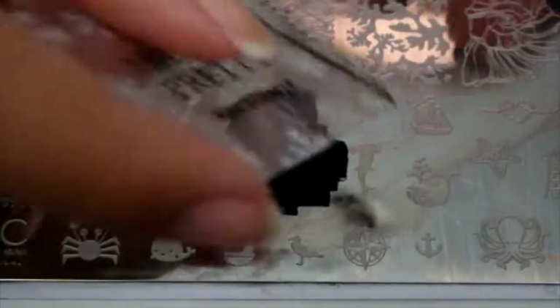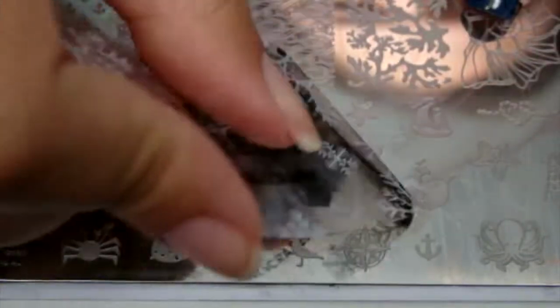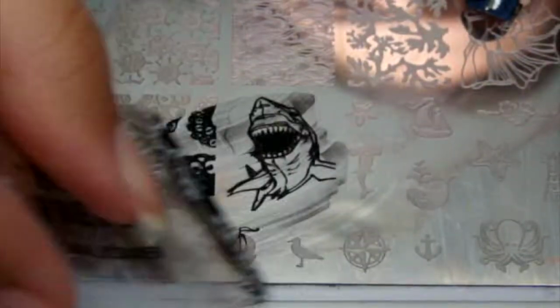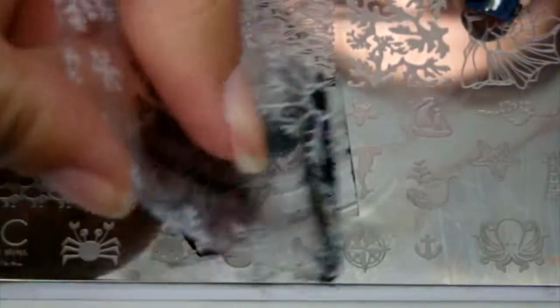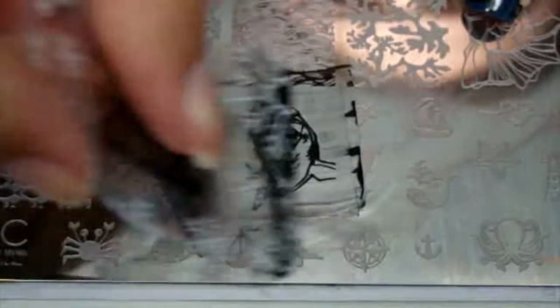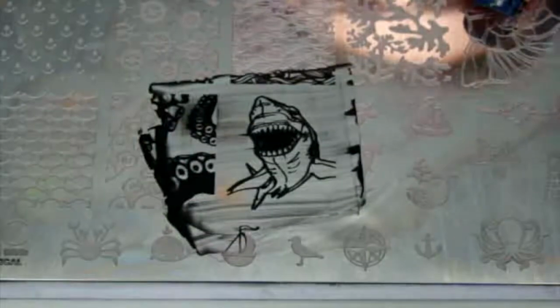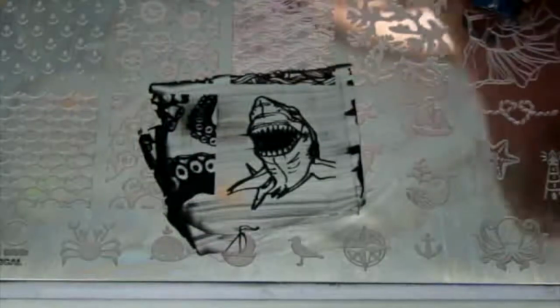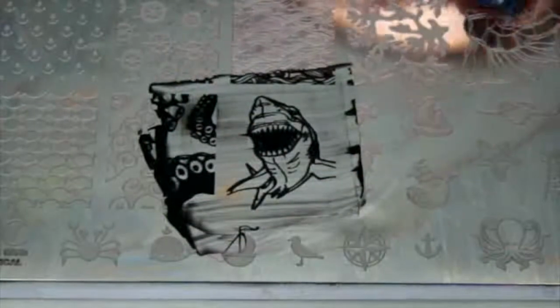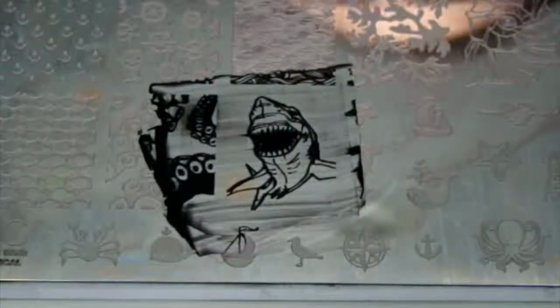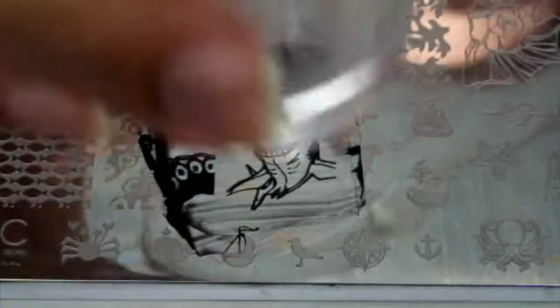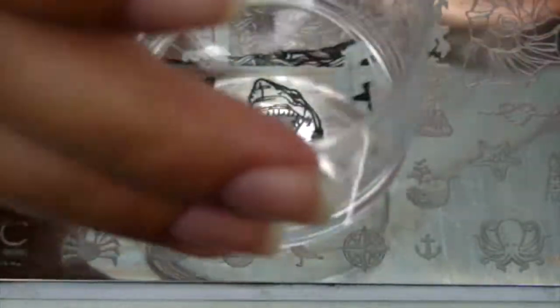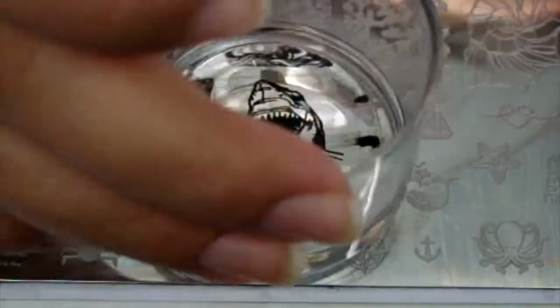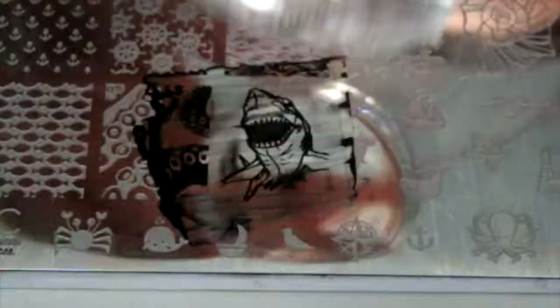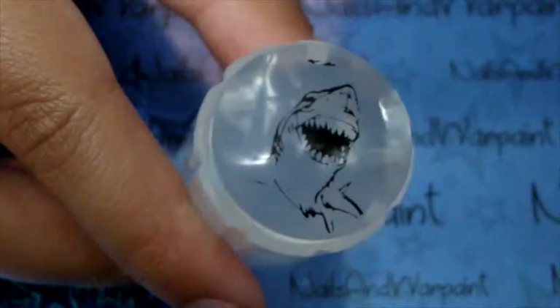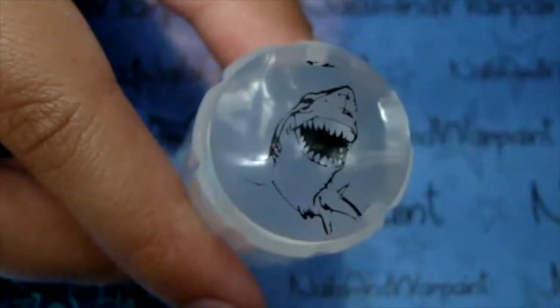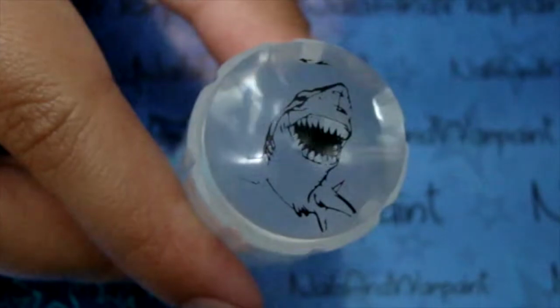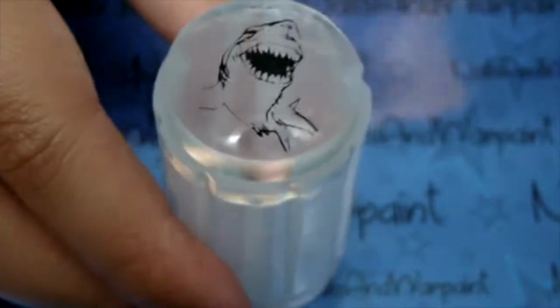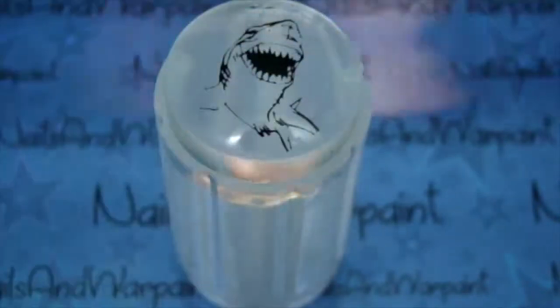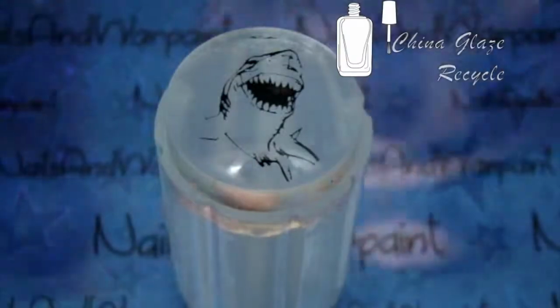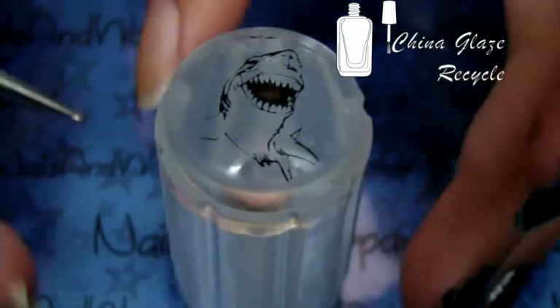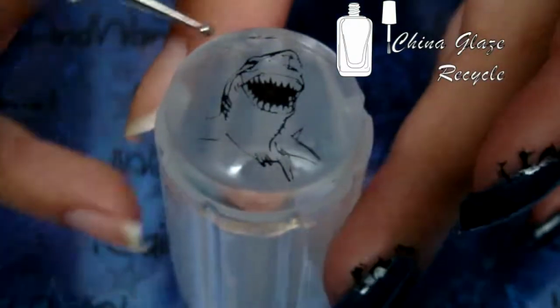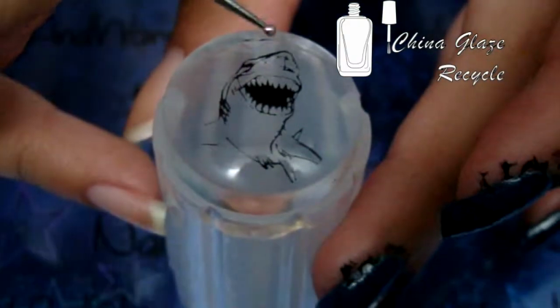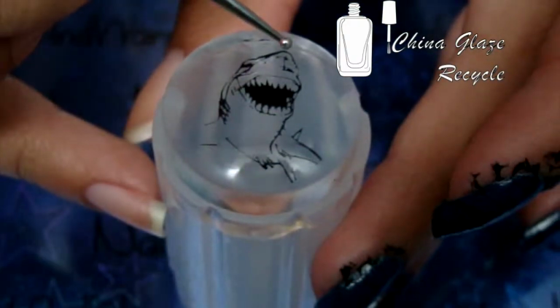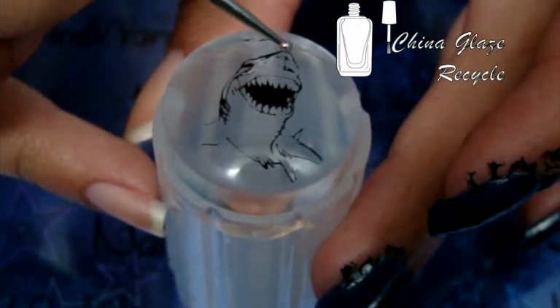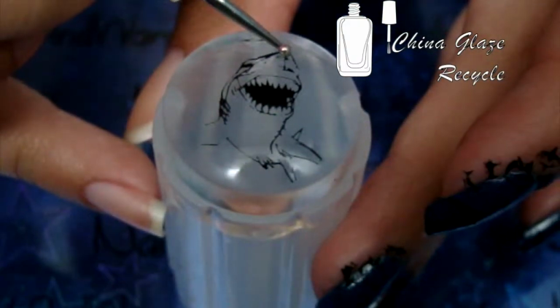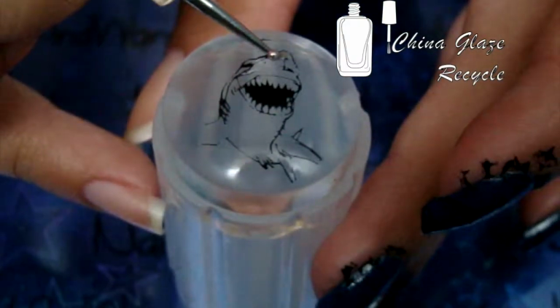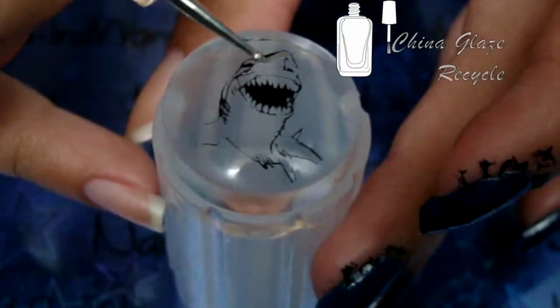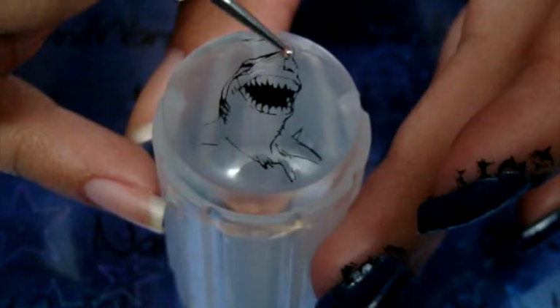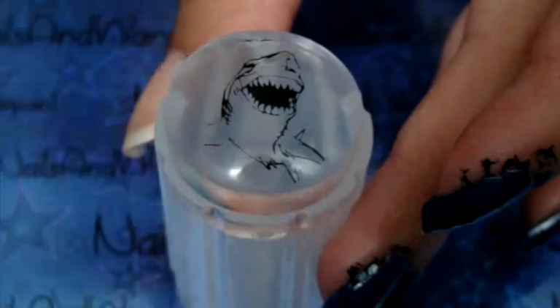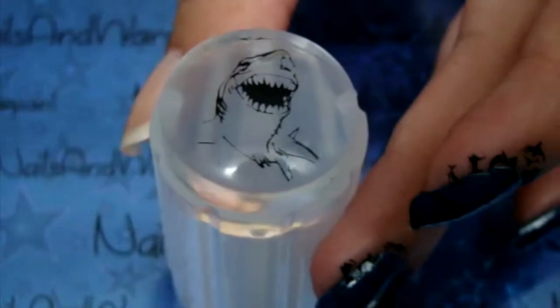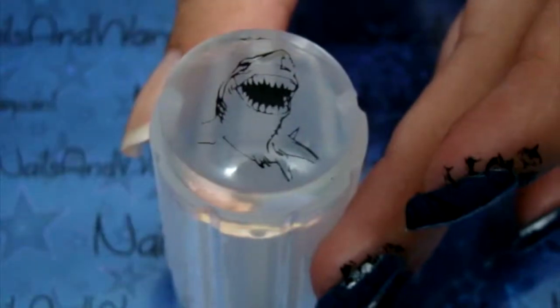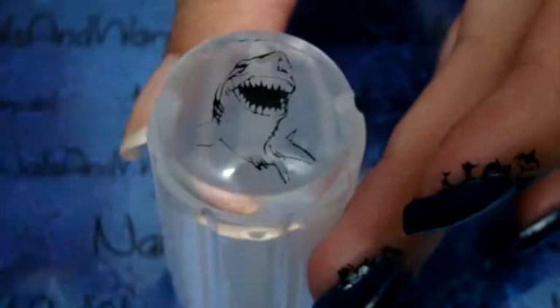I'm going back into that Uber Chic plate now using this huge shark design, stamping with the big one and then switching to the small one. Here I'm going to use a technique called reverse stamping — you stamp your outline and then color in the spaces in between.